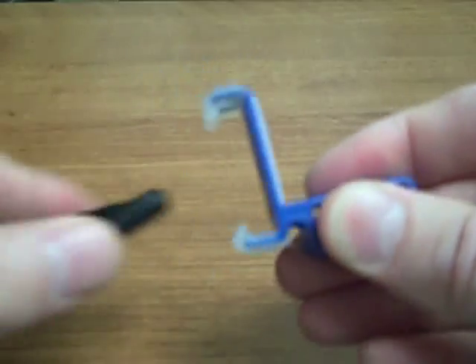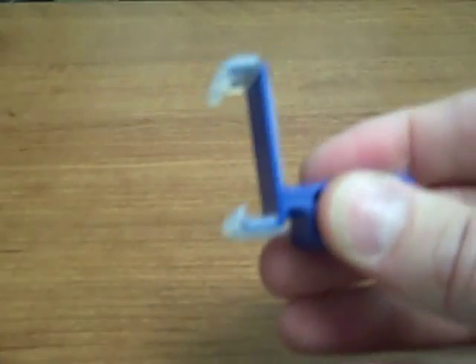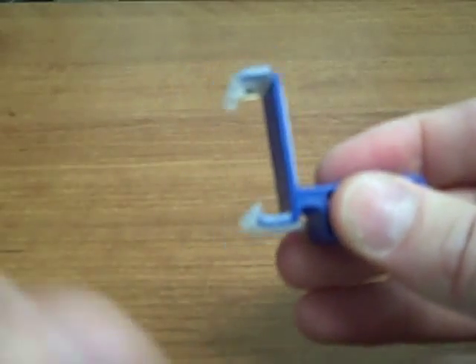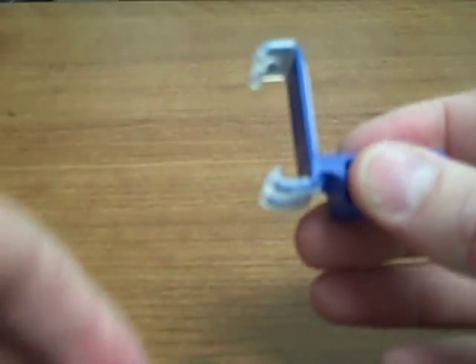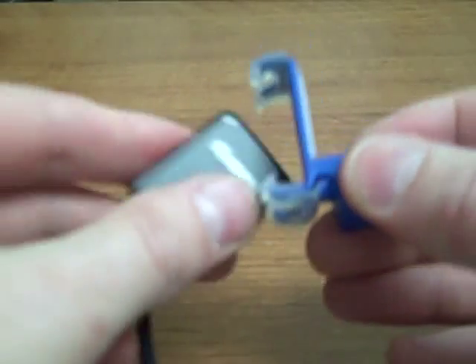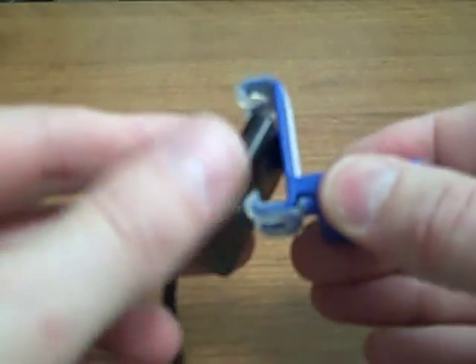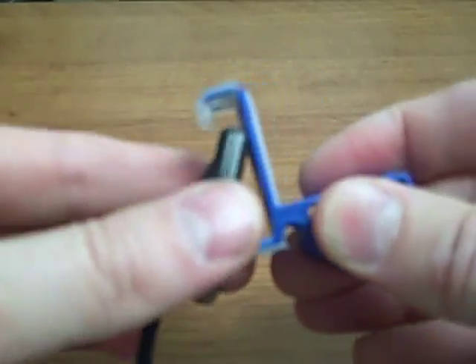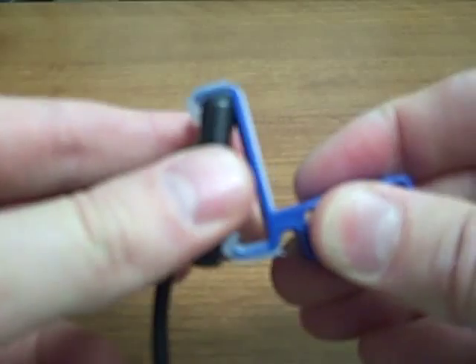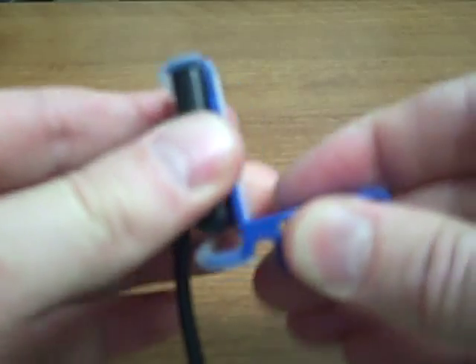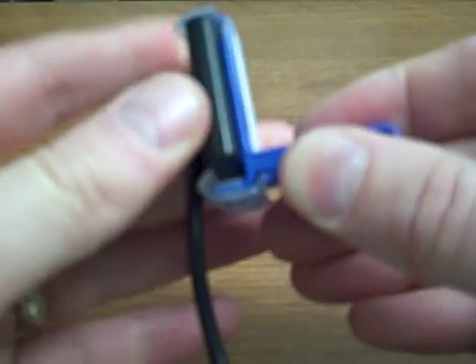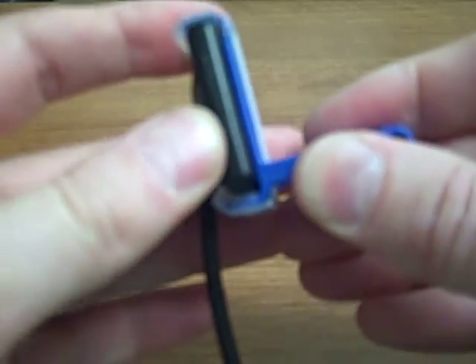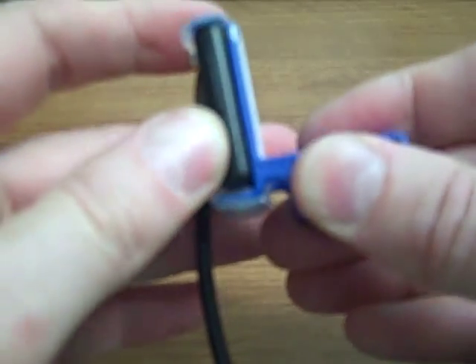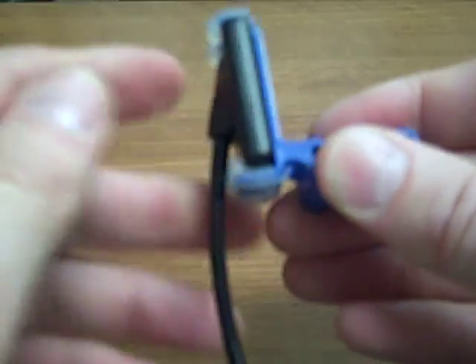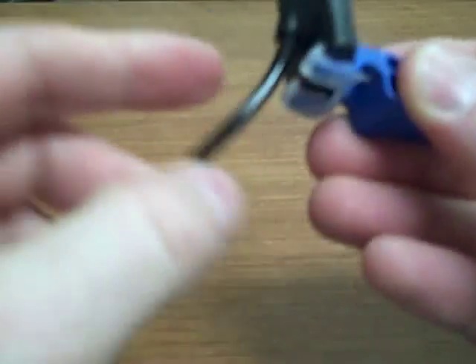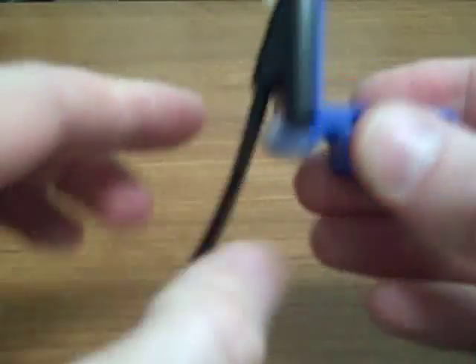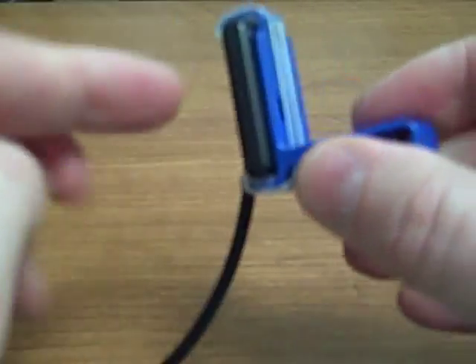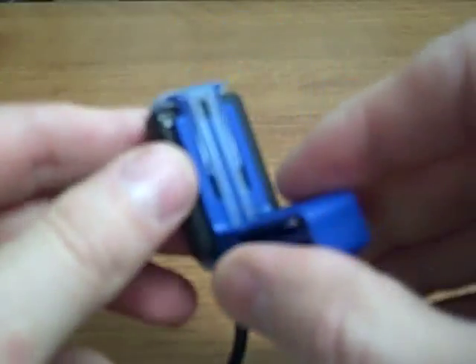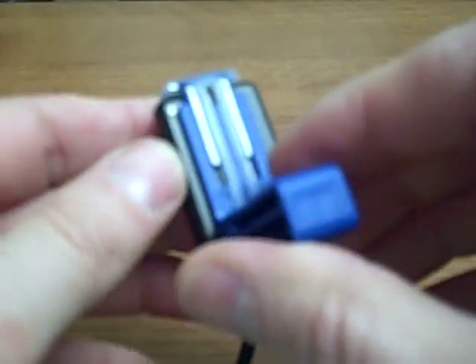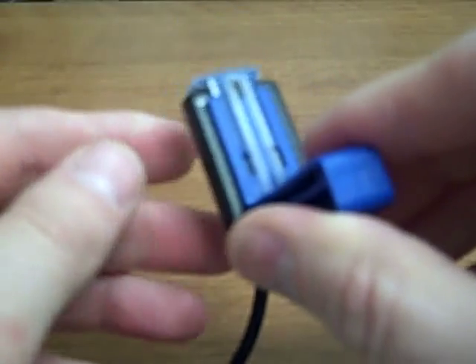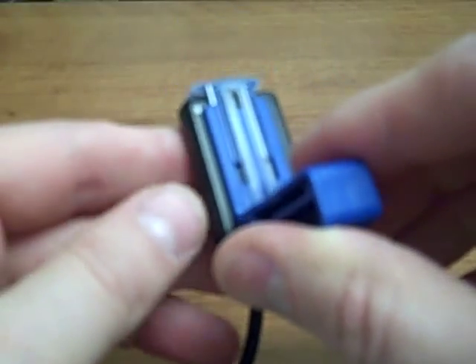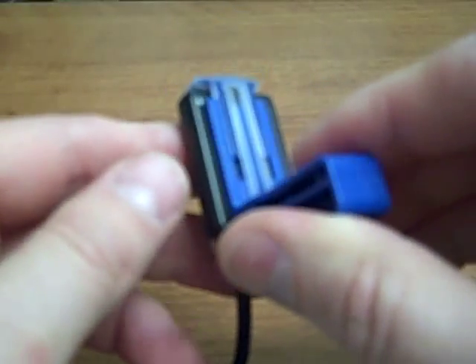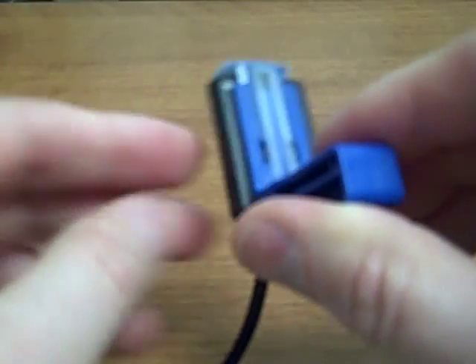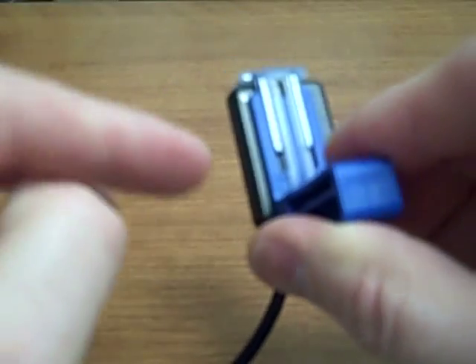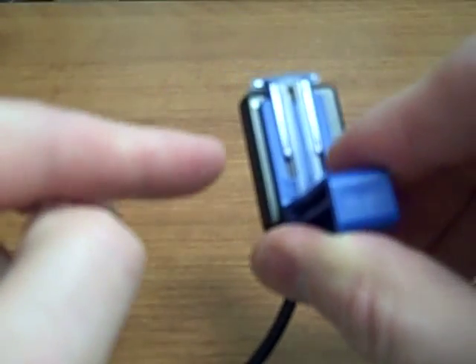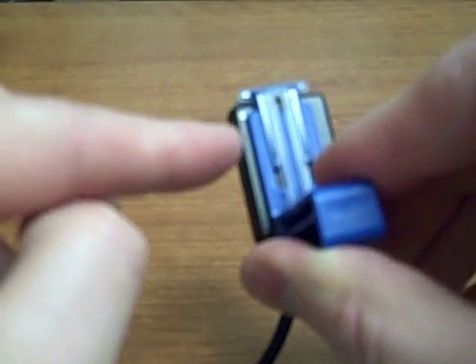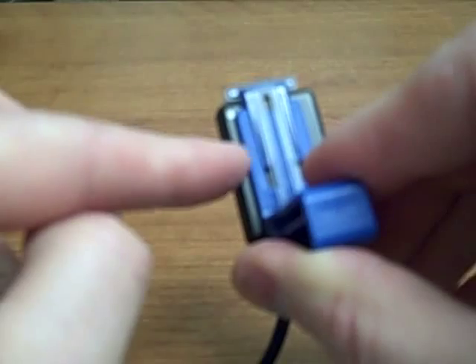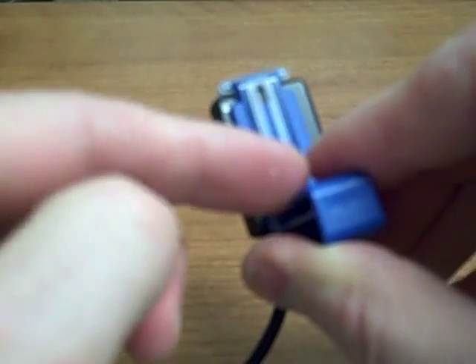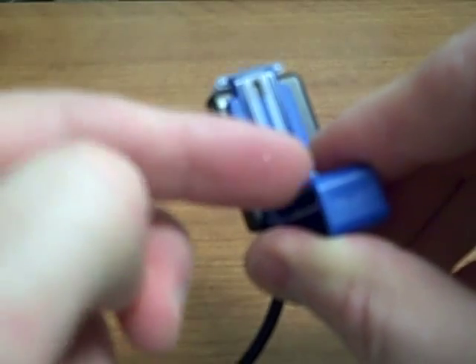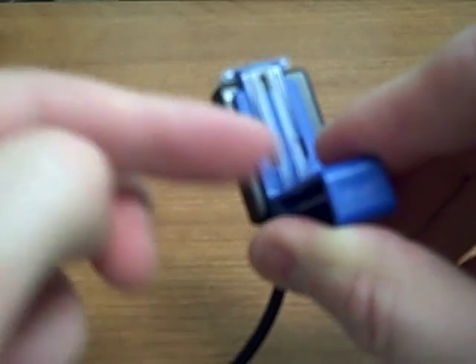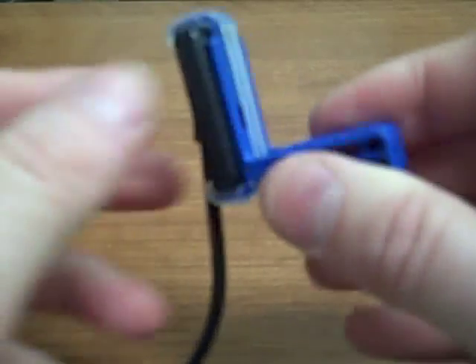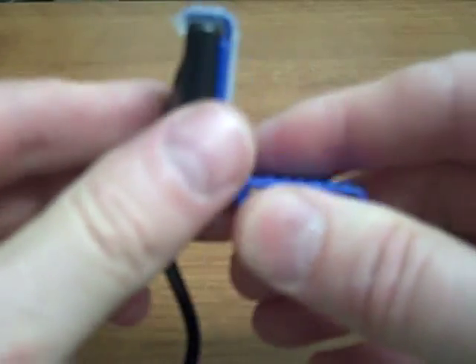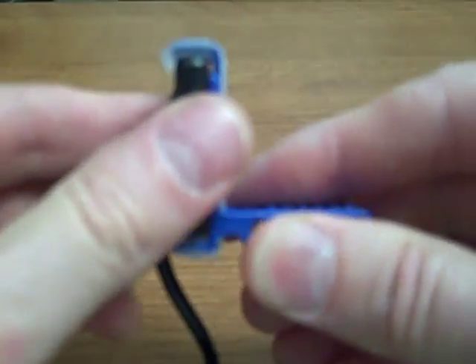This same bite block will work with a size 1 sensor. Always want to load the sensor with the active area towards the bite surface.